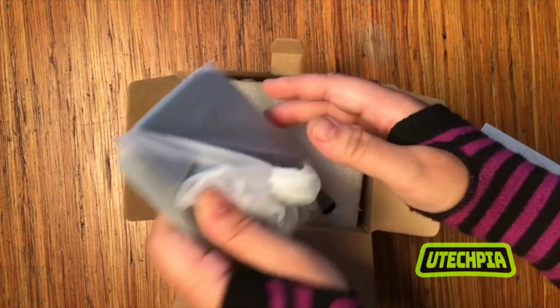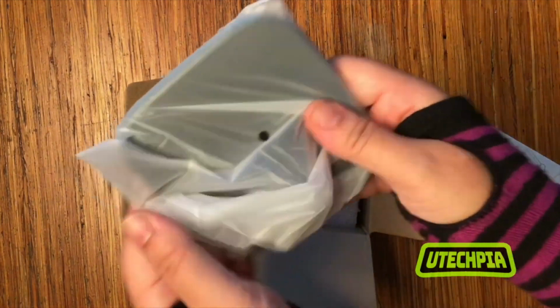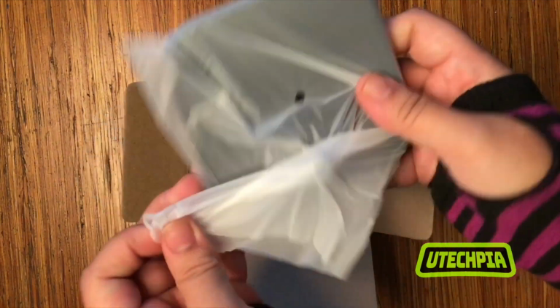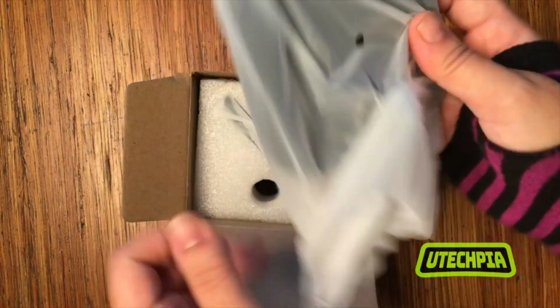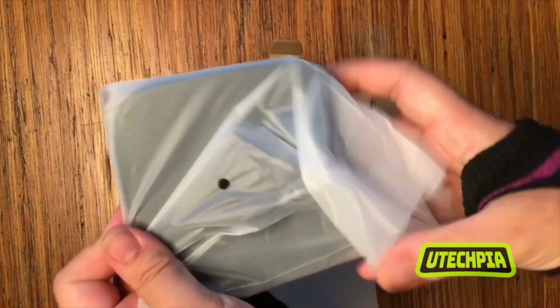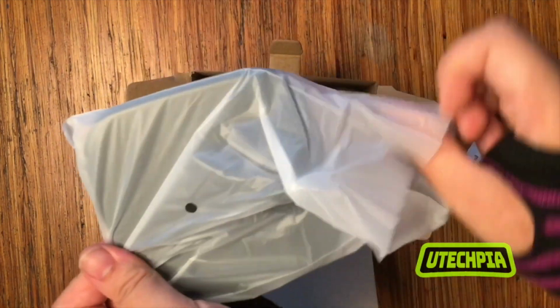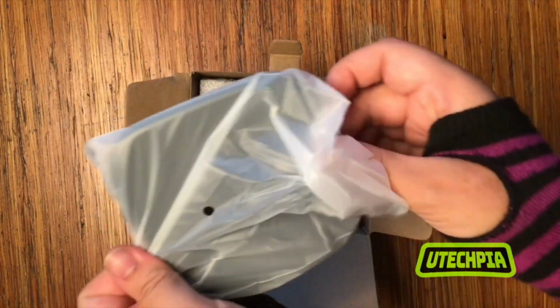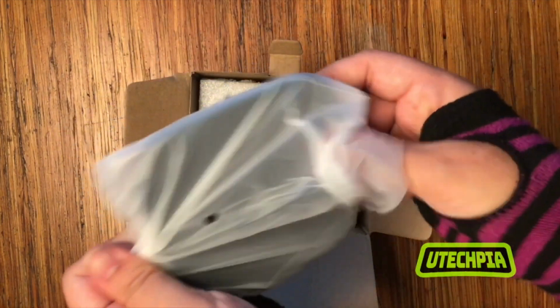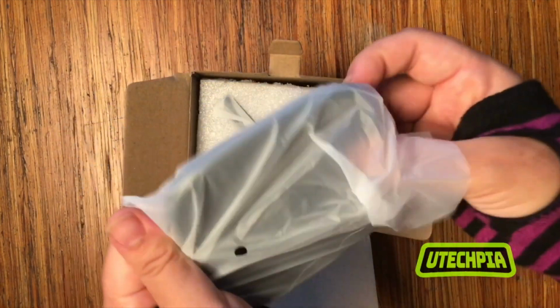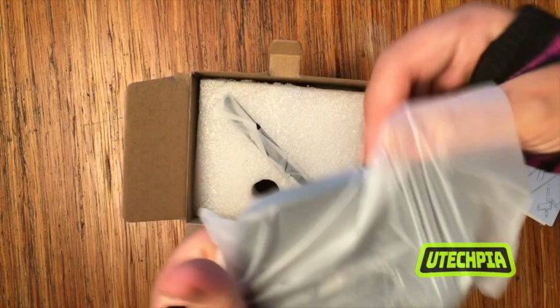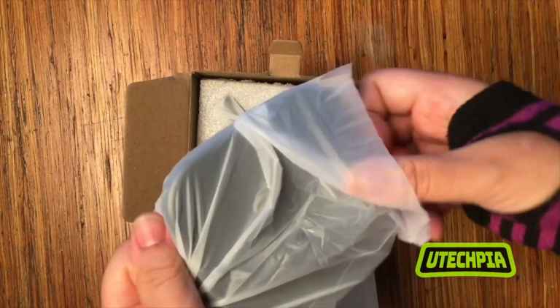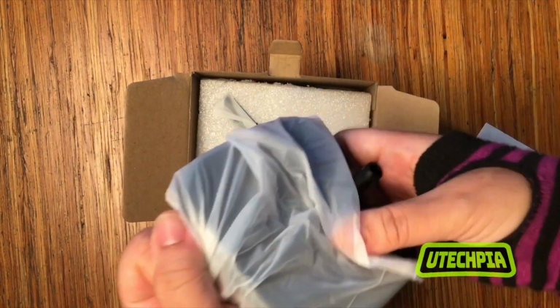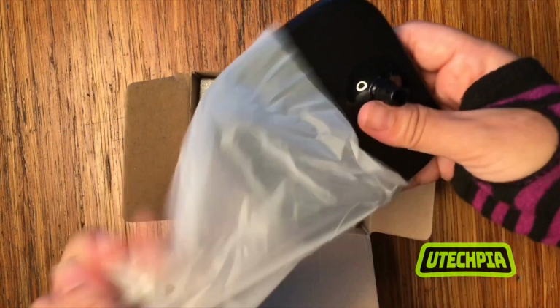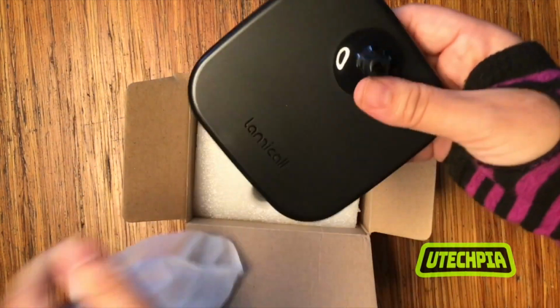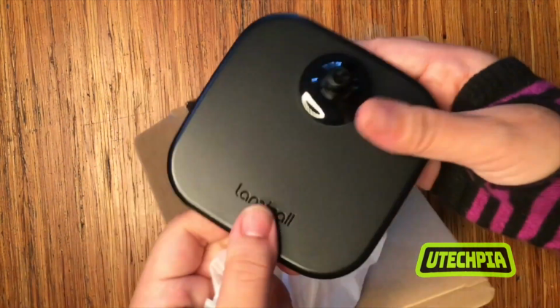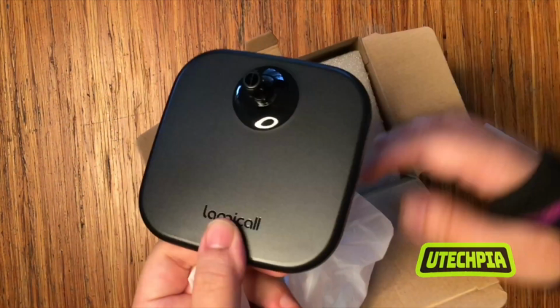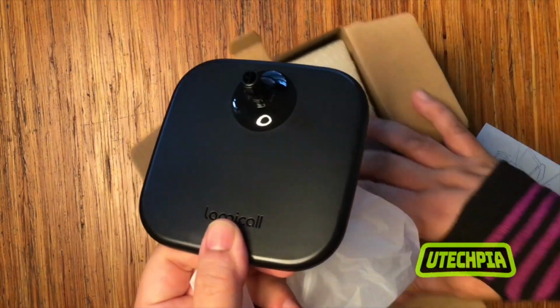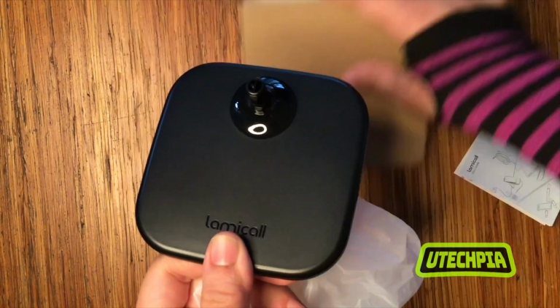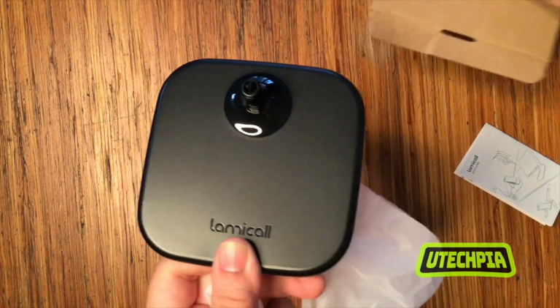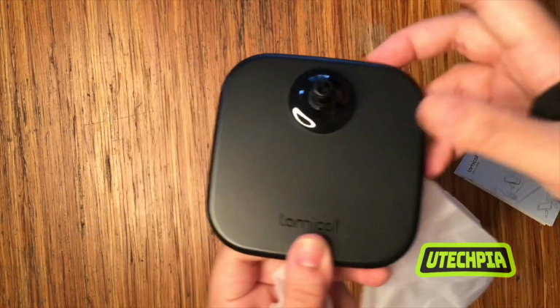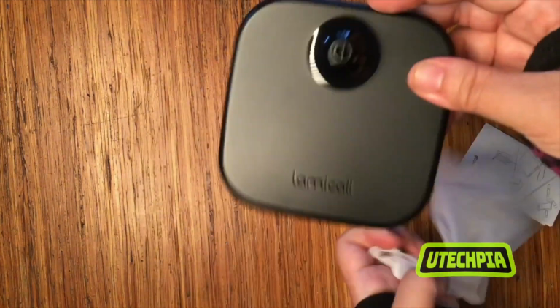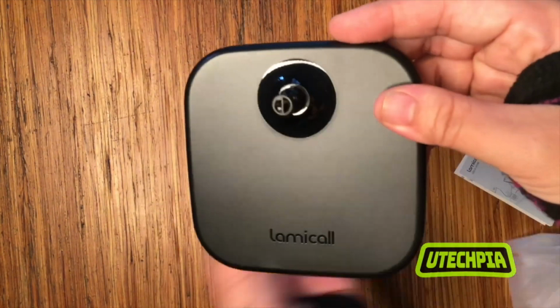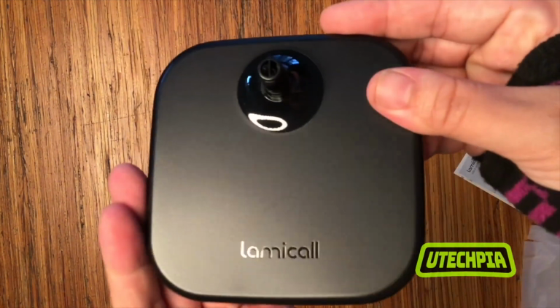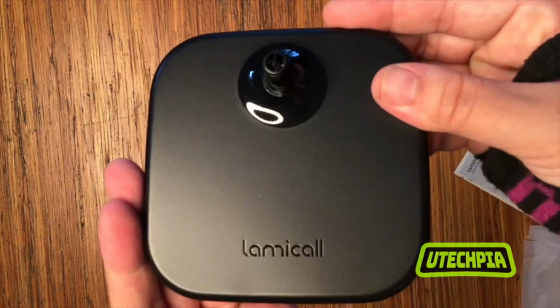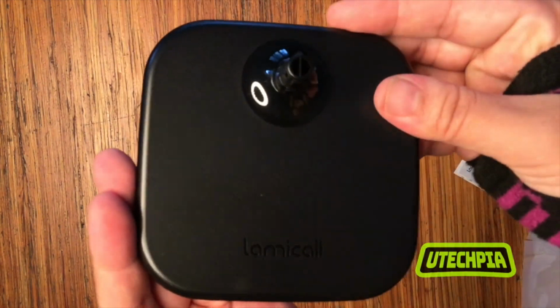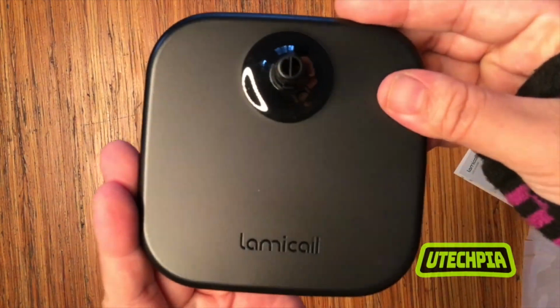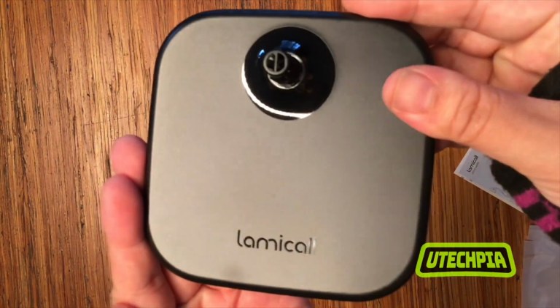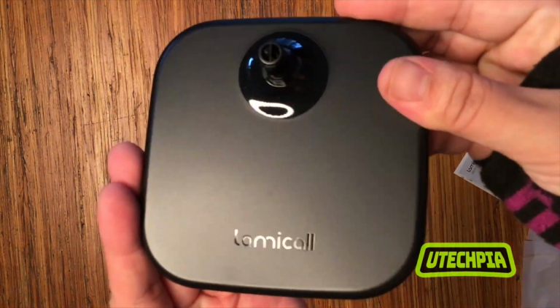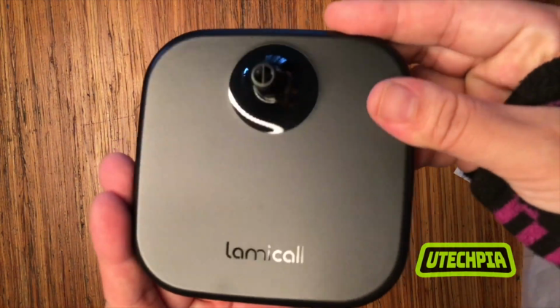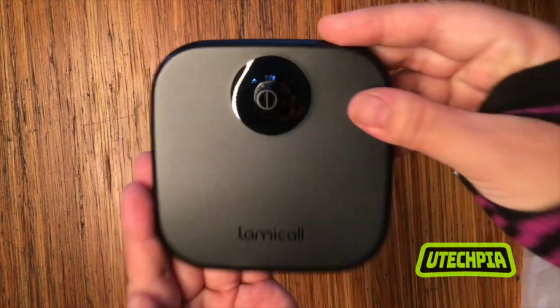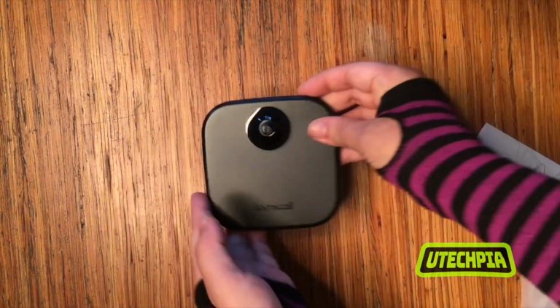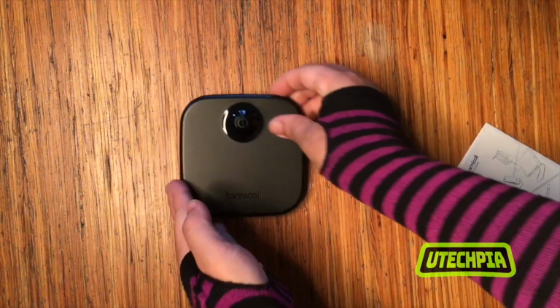The base is lightweight, has a nice durable and sturdy feel to it, and has a black matte finish with some glossy highlights. The Lamacol logo is beautifully detailed on the base.